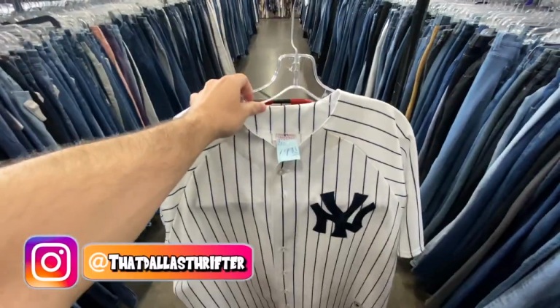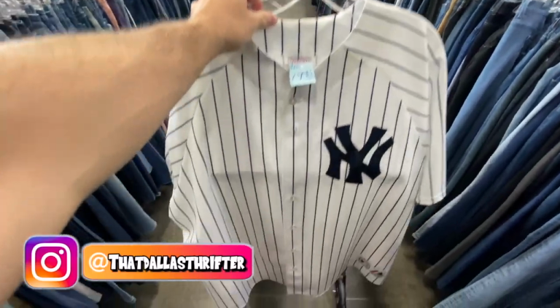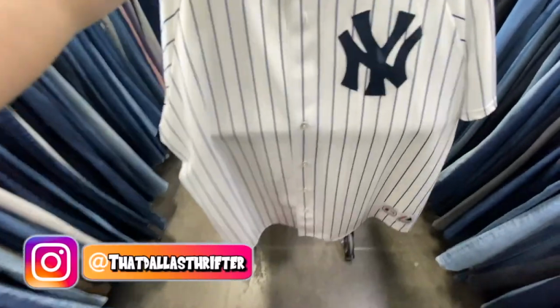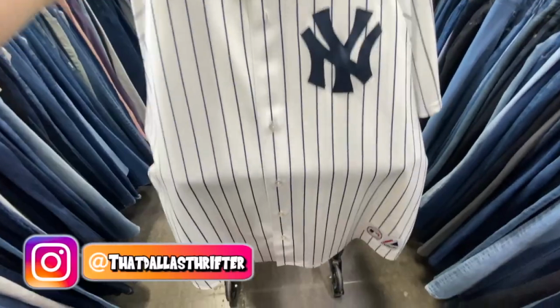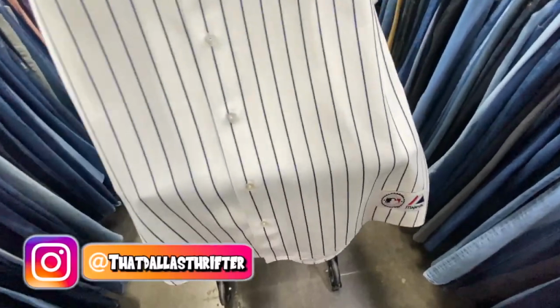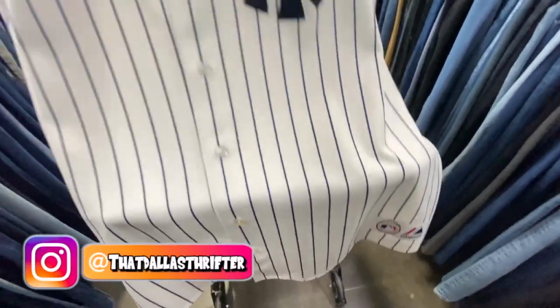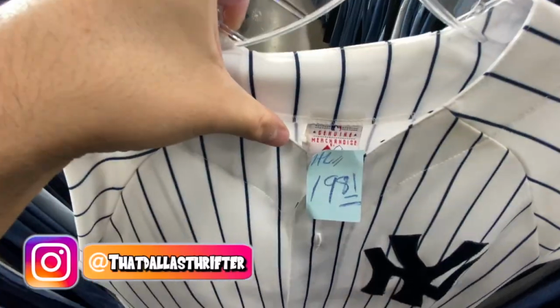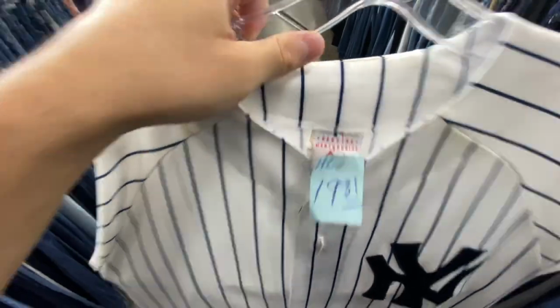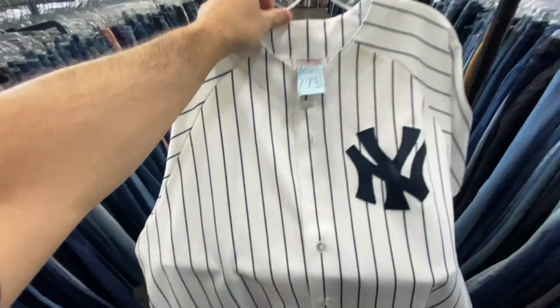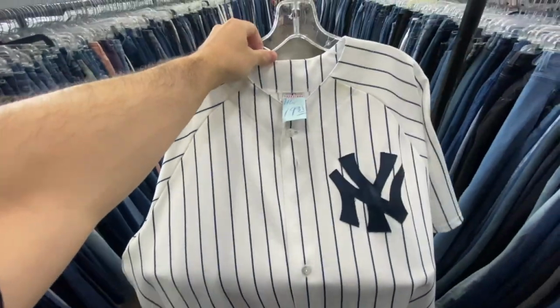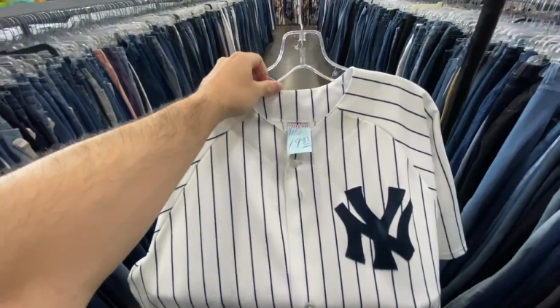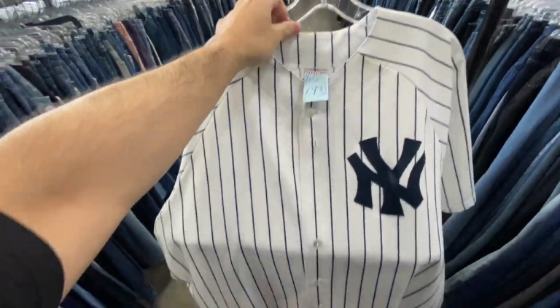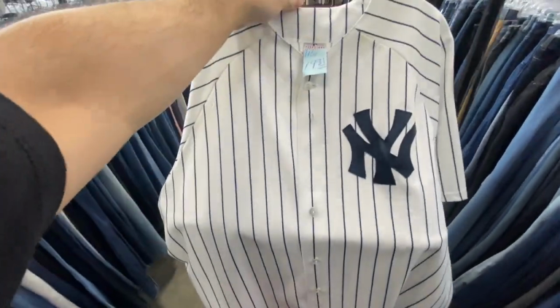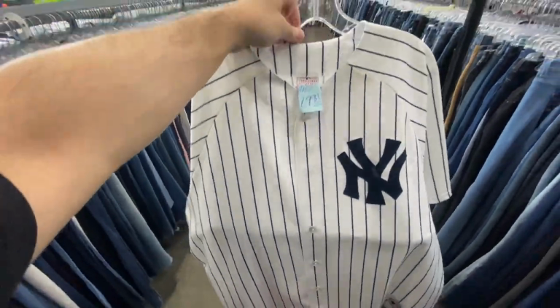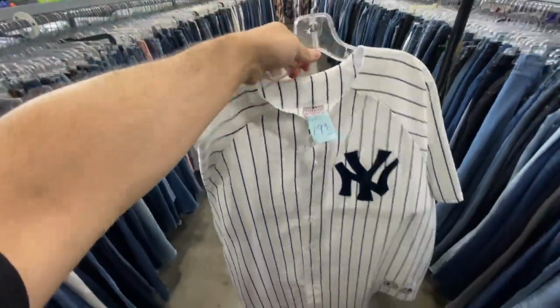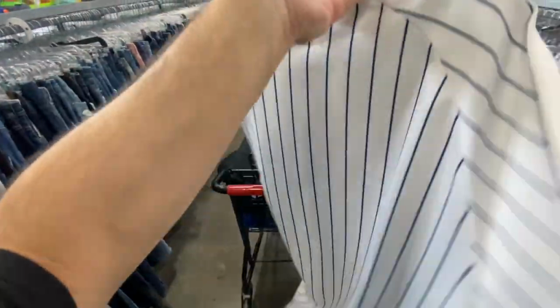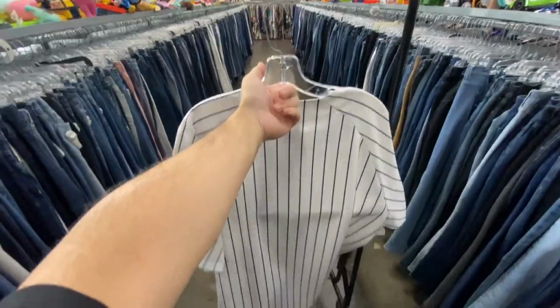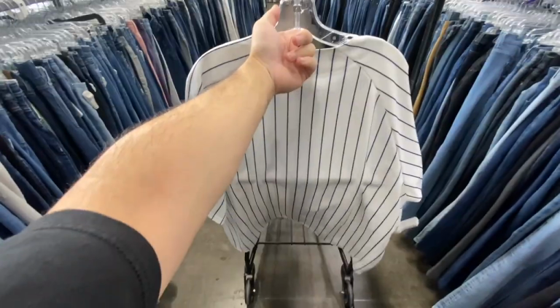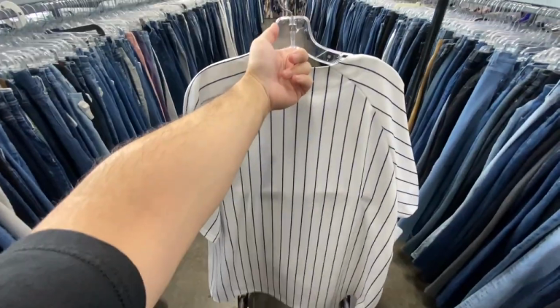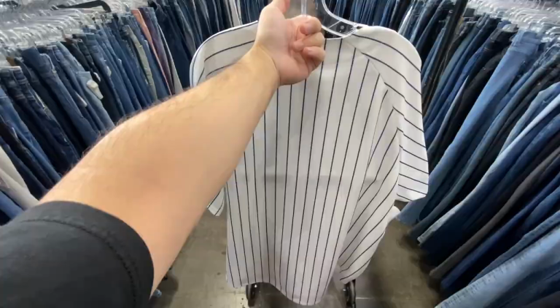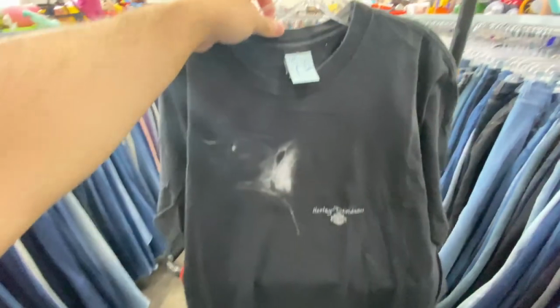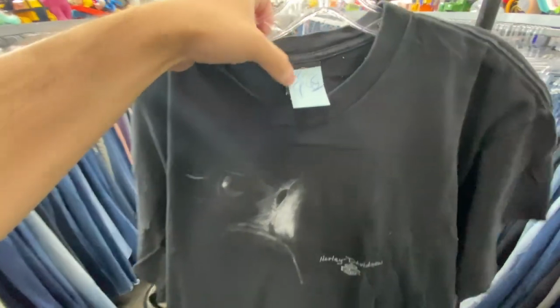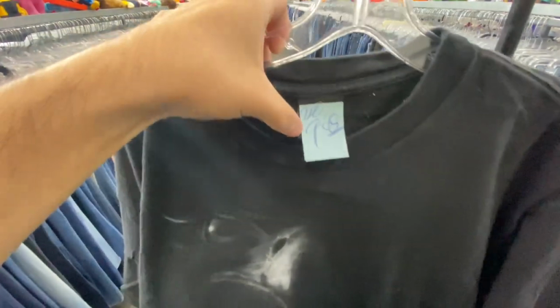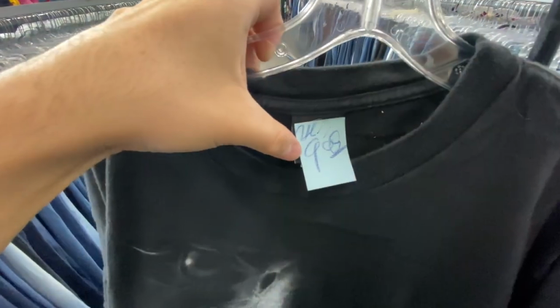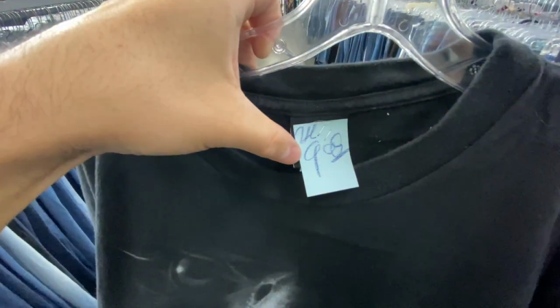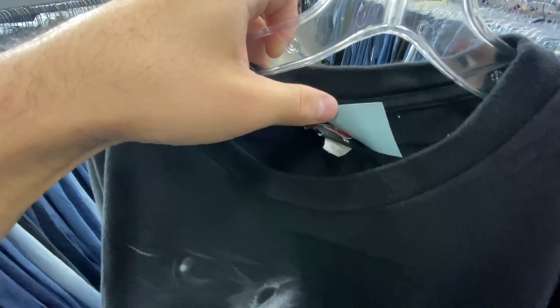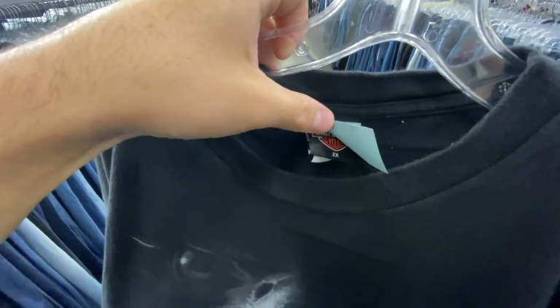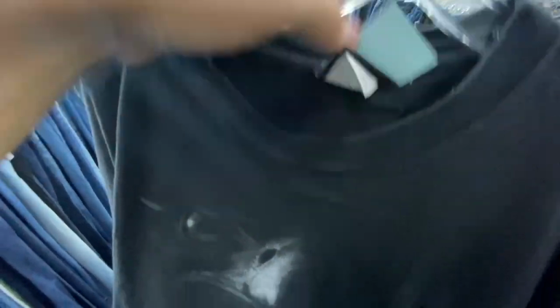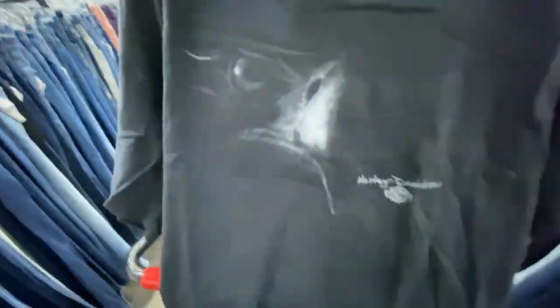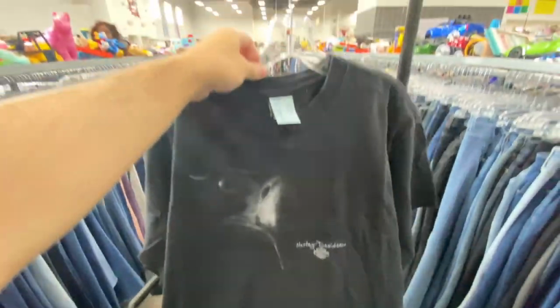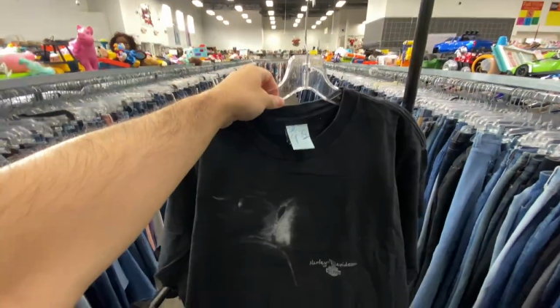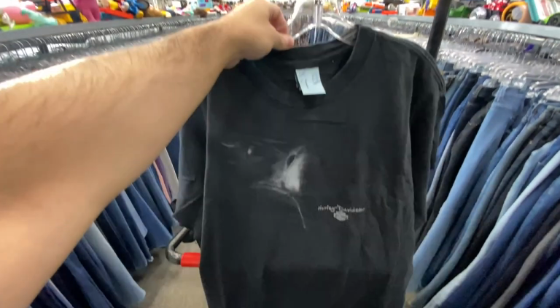I got the majestic New York Yankees pinstripe jersey, size 2XL, for $20. I'm probably gonna pass on it because it's worth about $30, and there's no player on the back — that probably would have helped. I also found this Harley tee, but they want $9.99 for it, size 2XL.